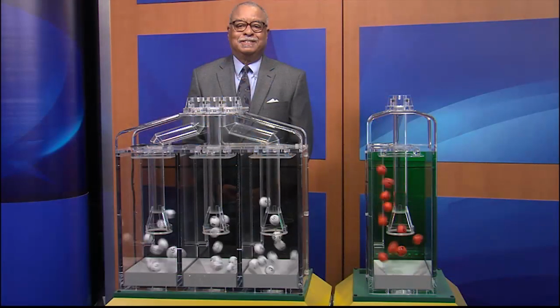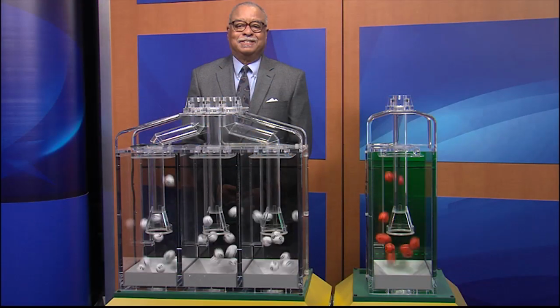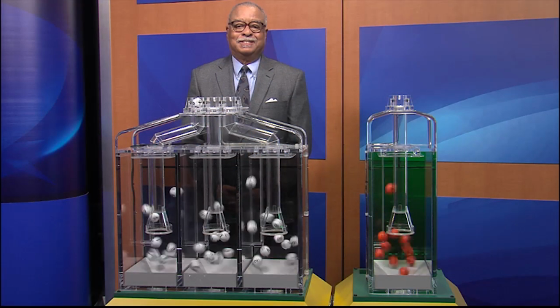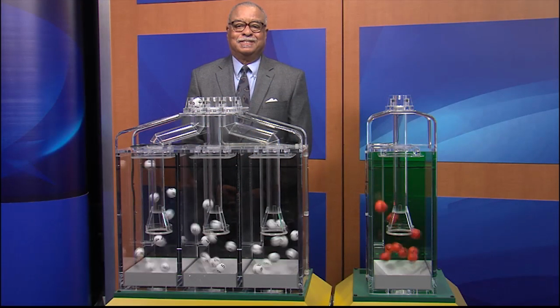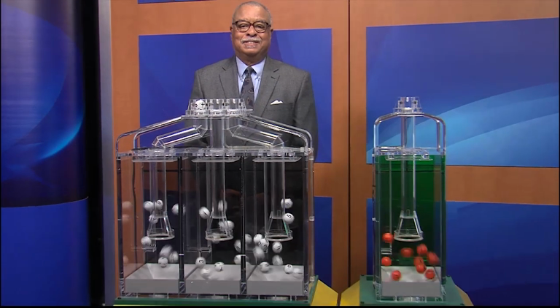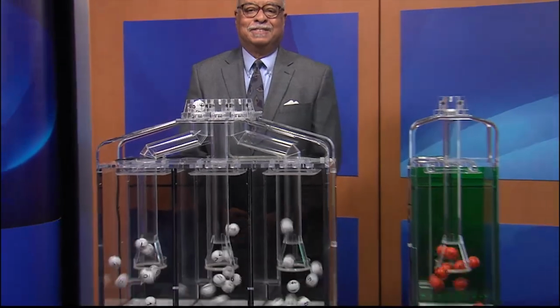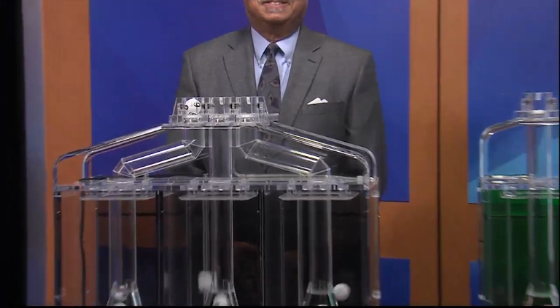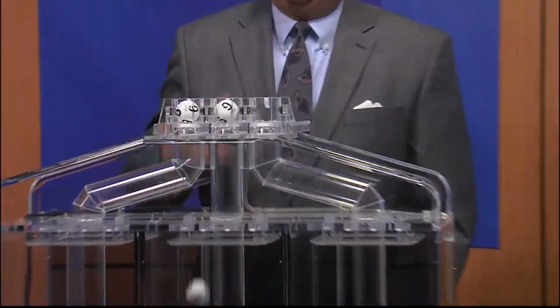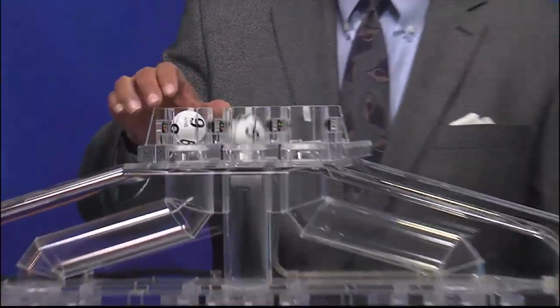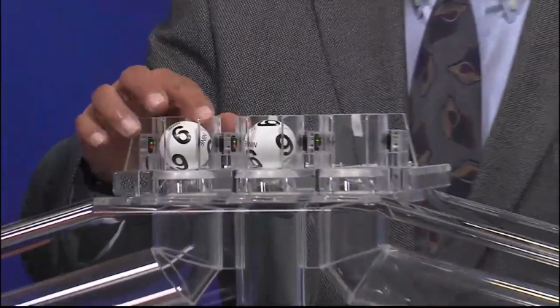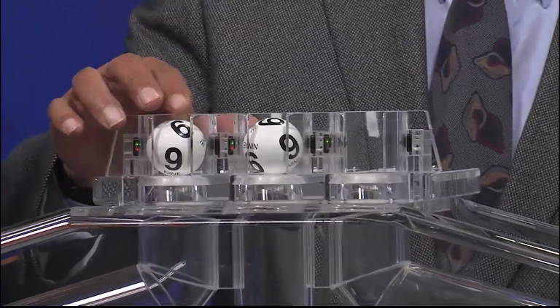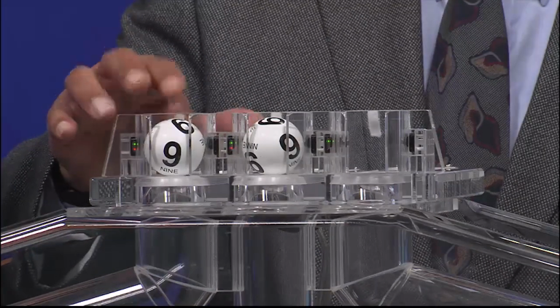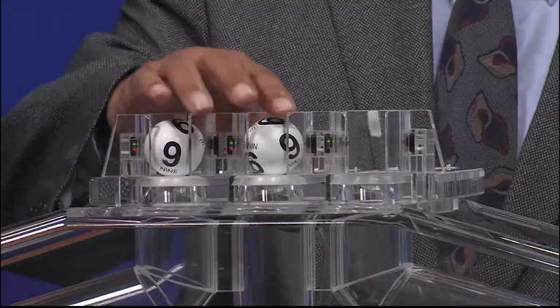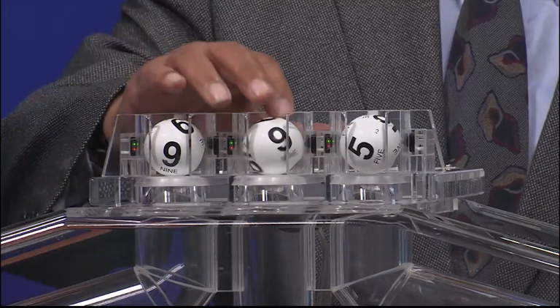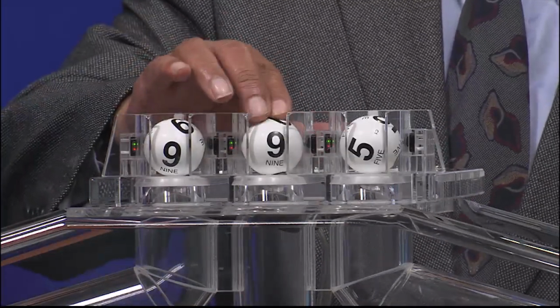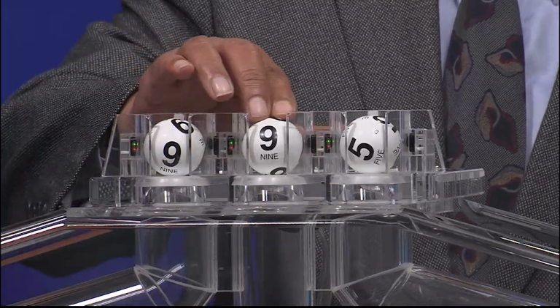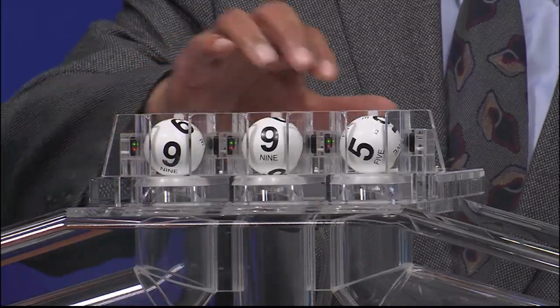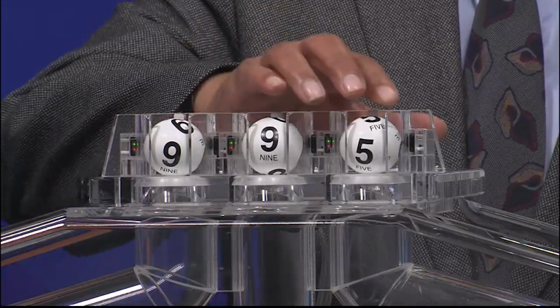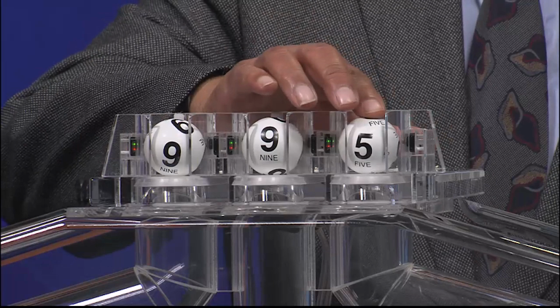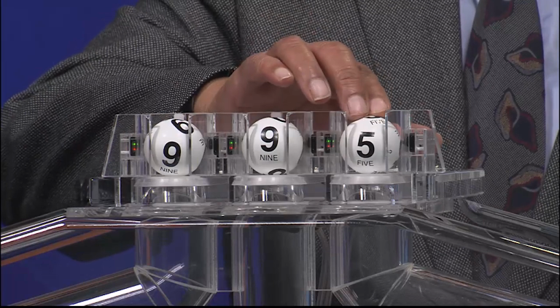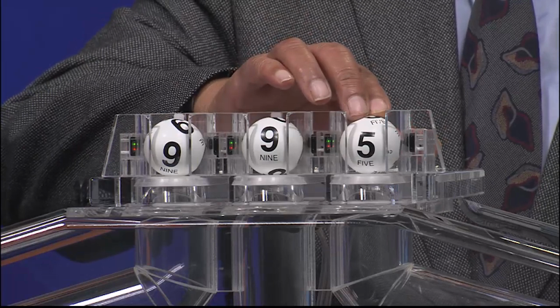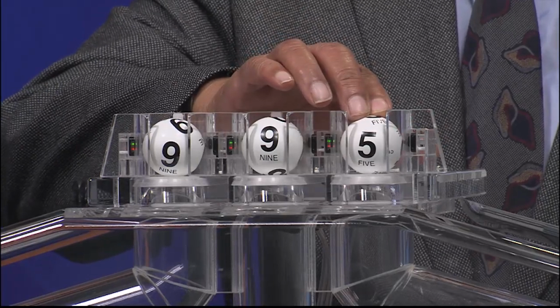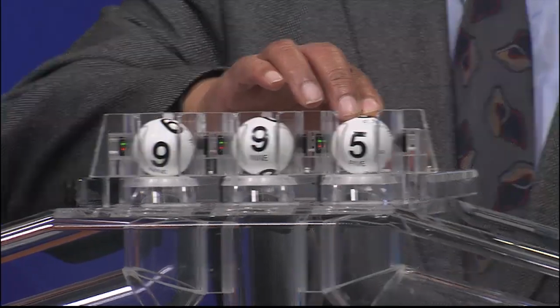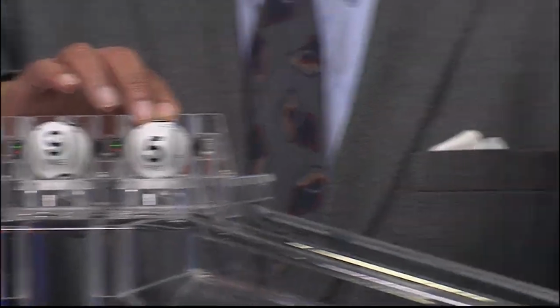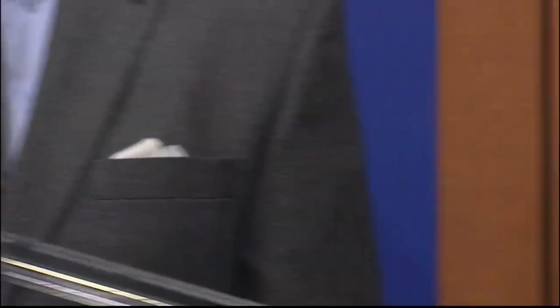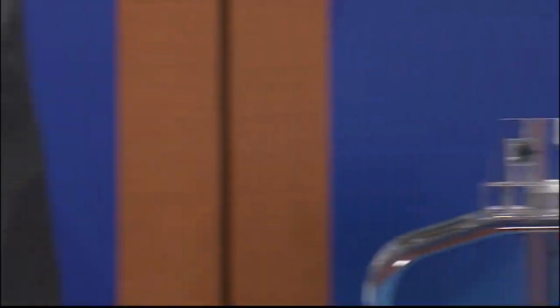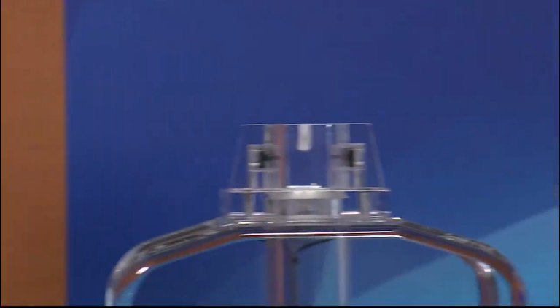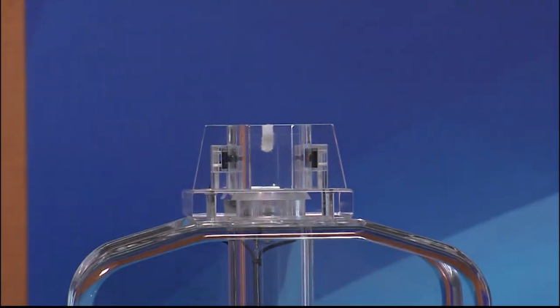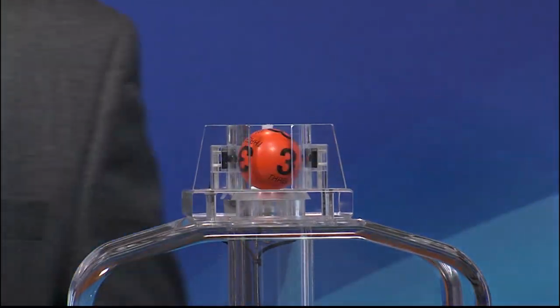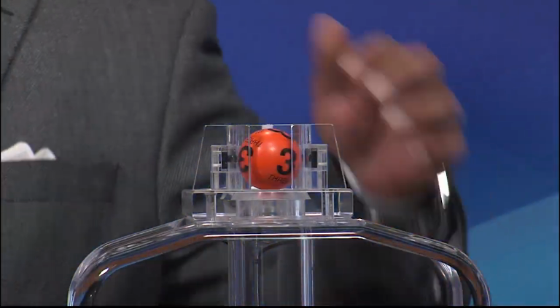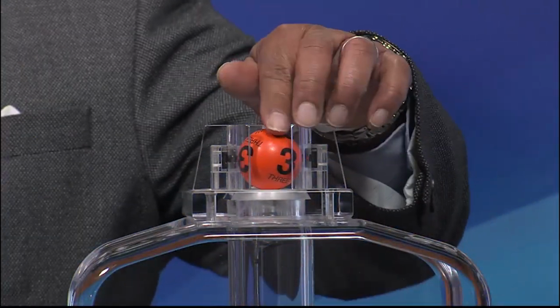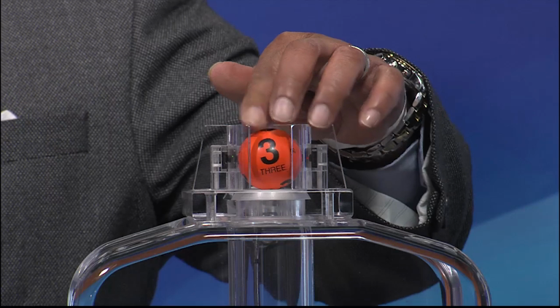Now let's play Pick 3 plus Fireball. Those numbers are 9, 9, and 5. And the Fireball number is 3.